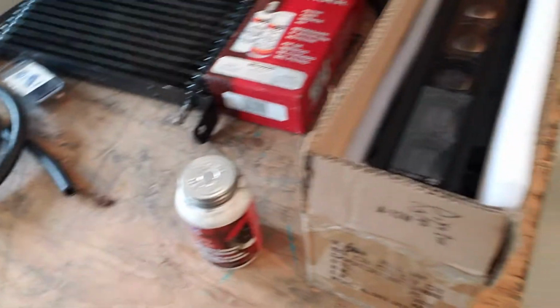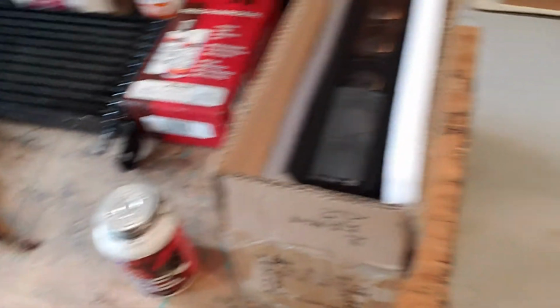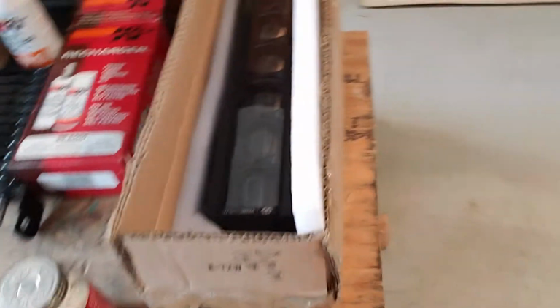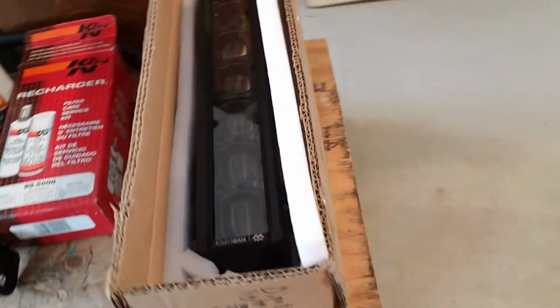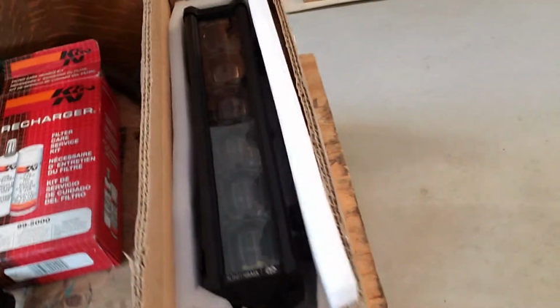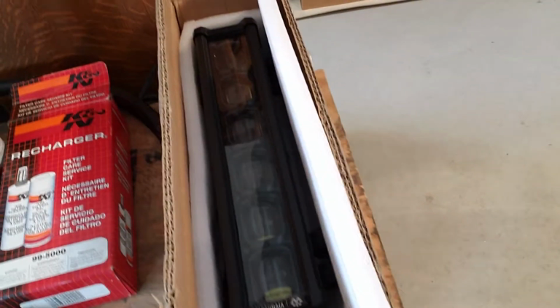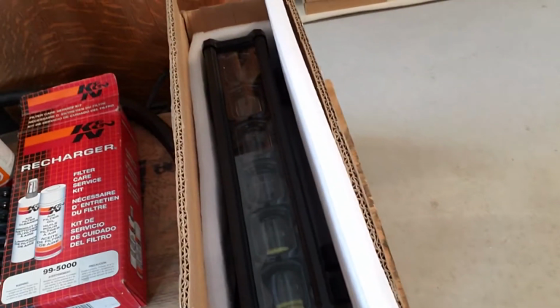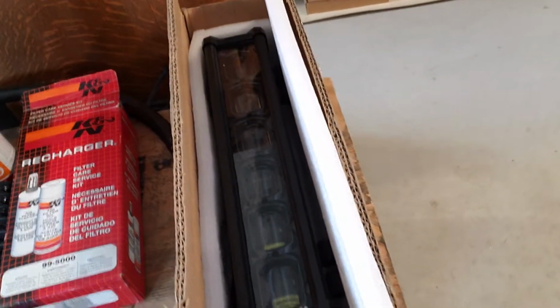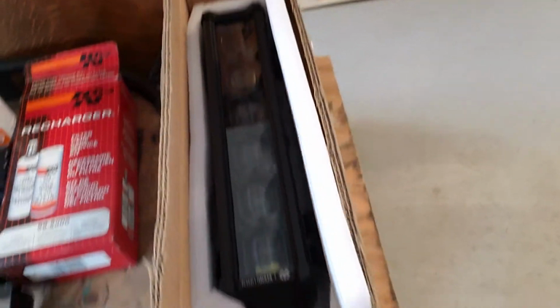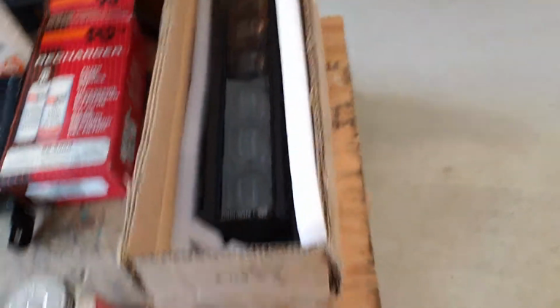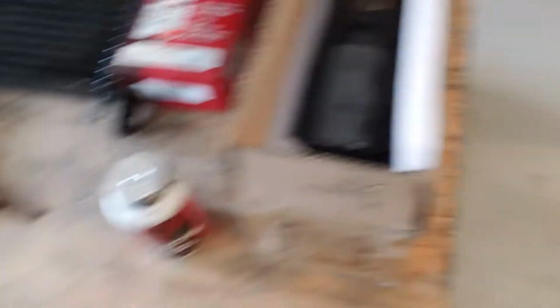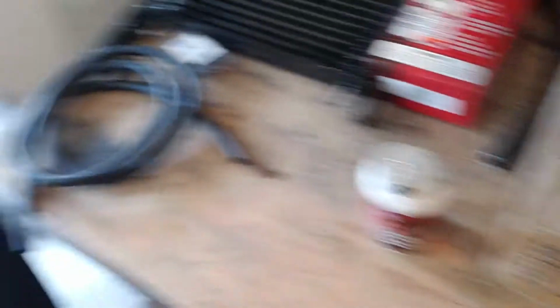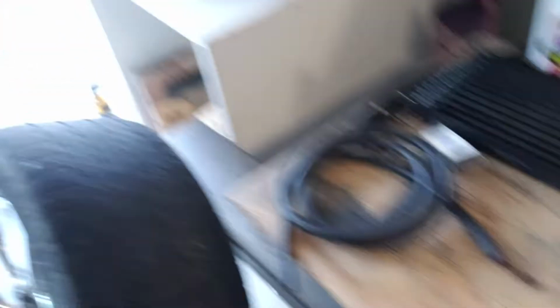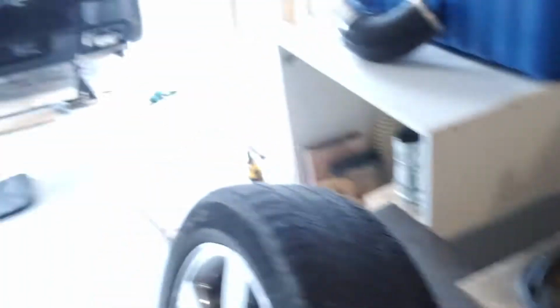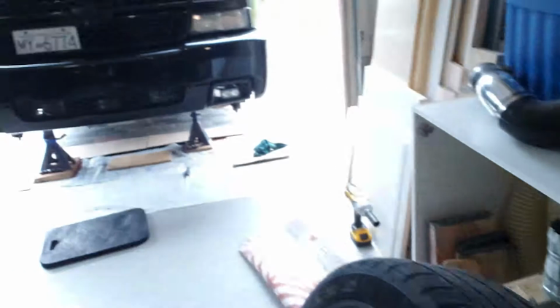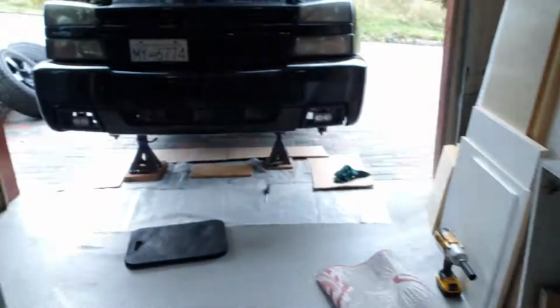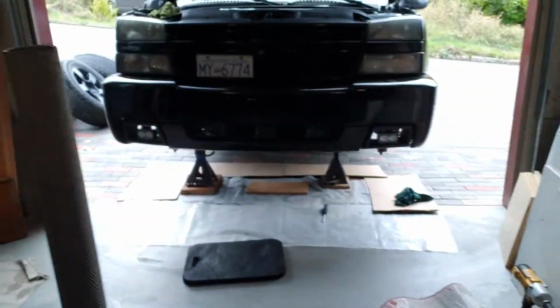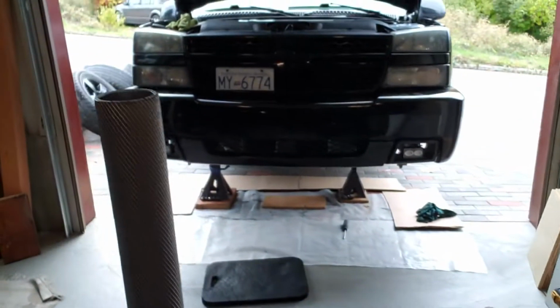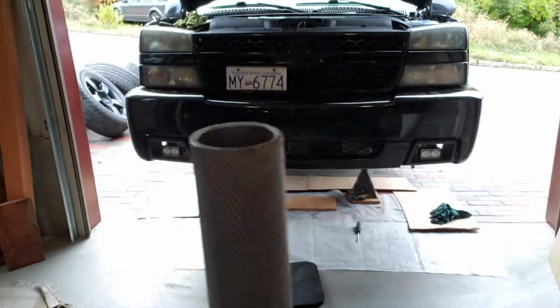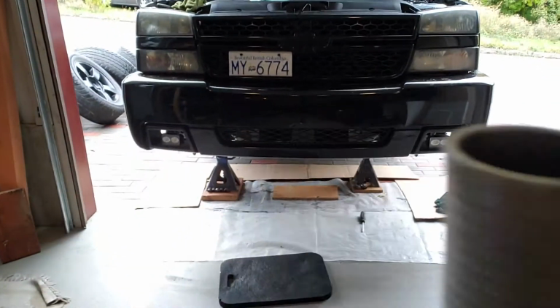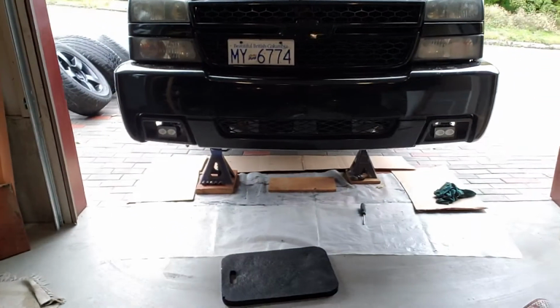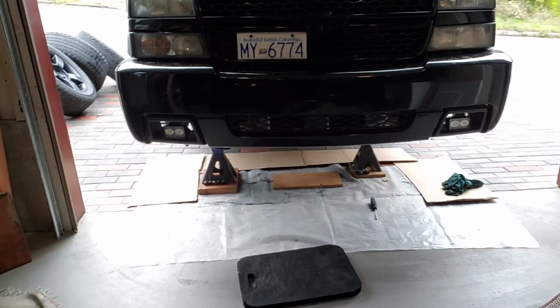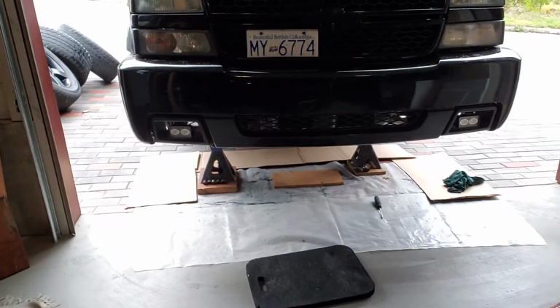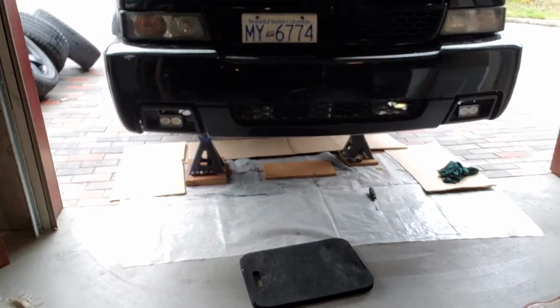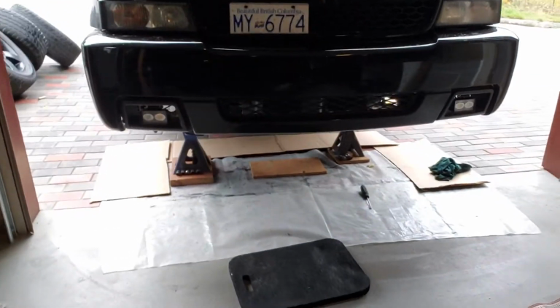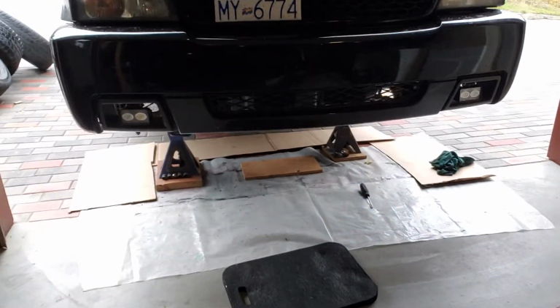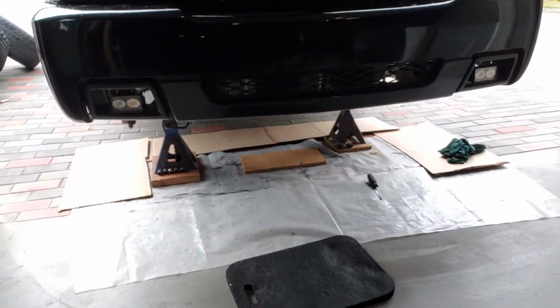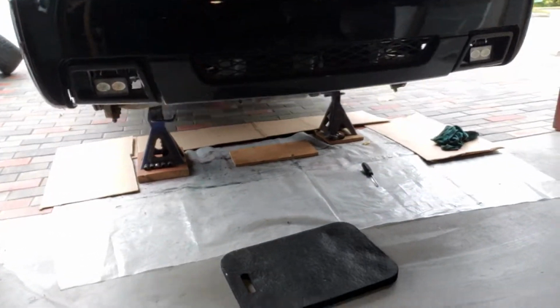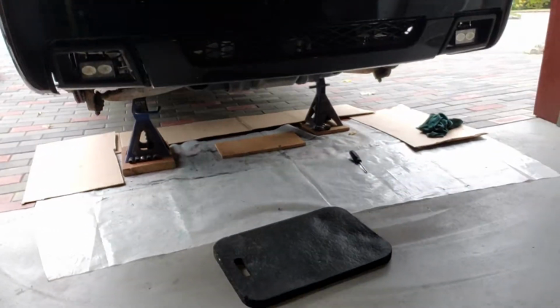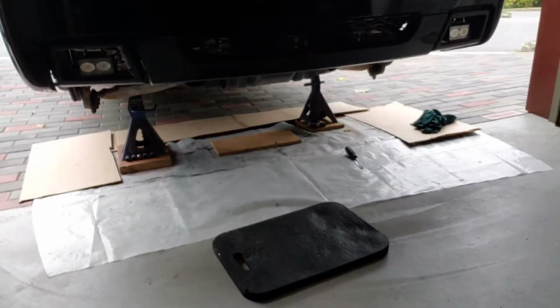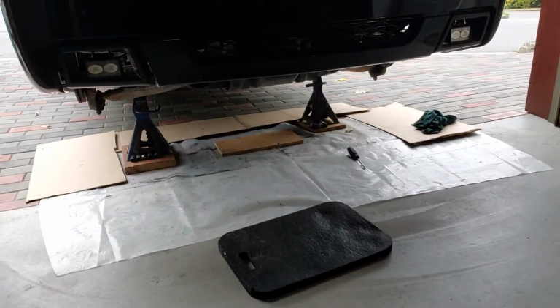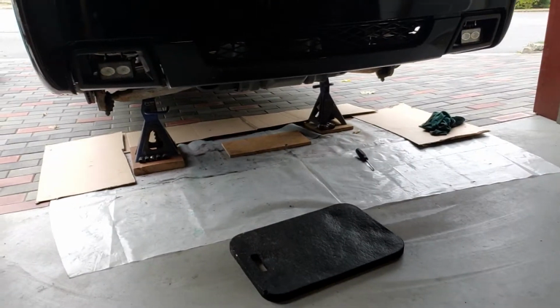I'm going to see about this light bar — if it's going to fit in a decent place and not block too much of the rad. Might see if it fits down there.